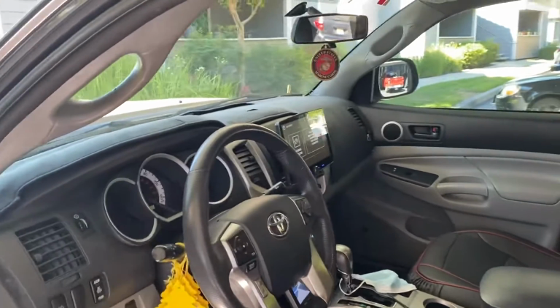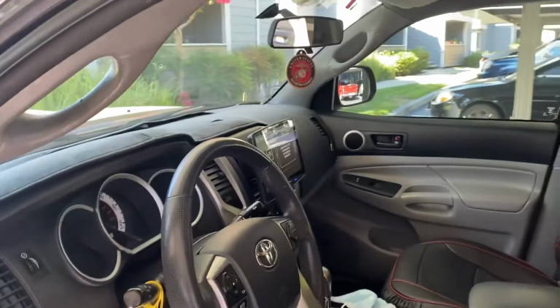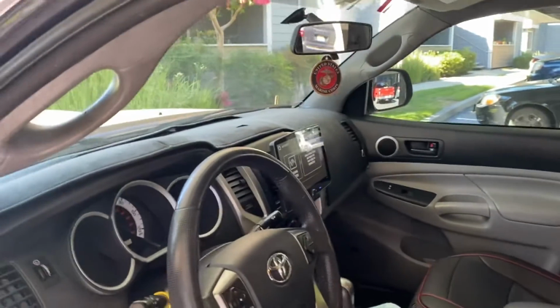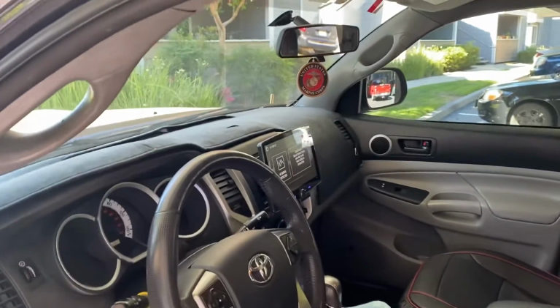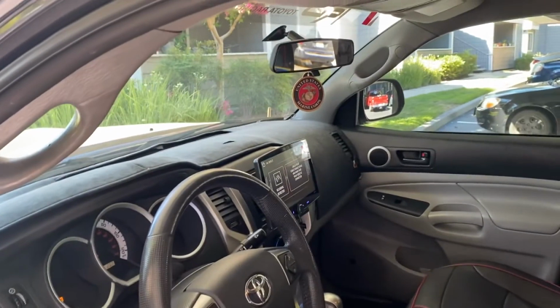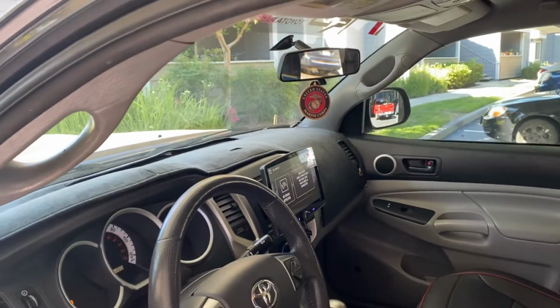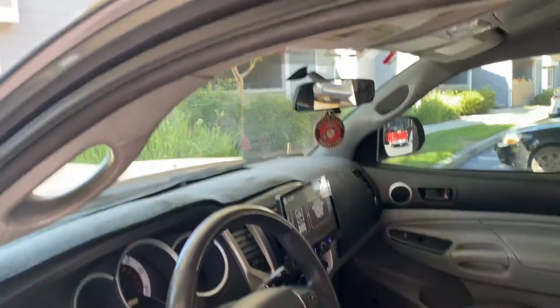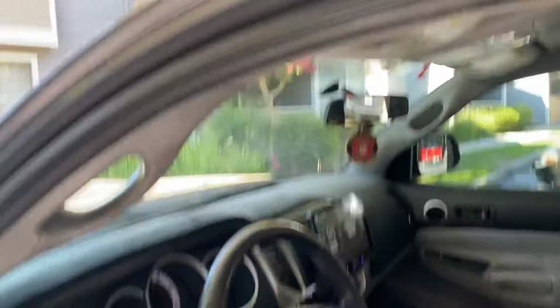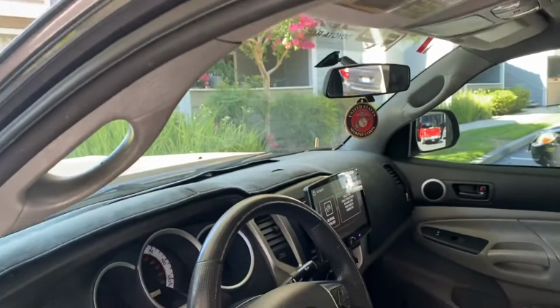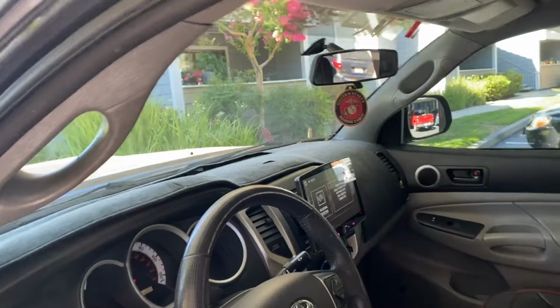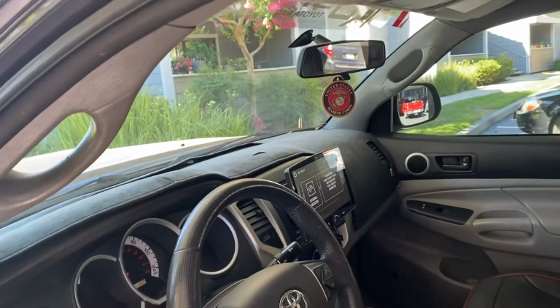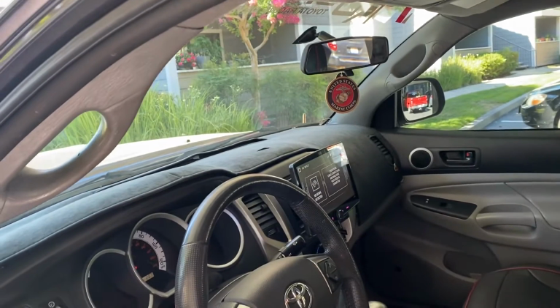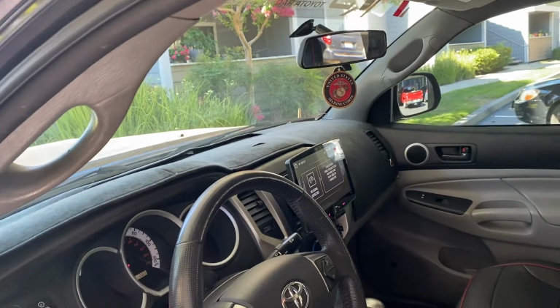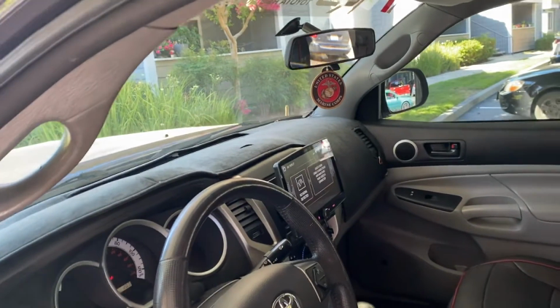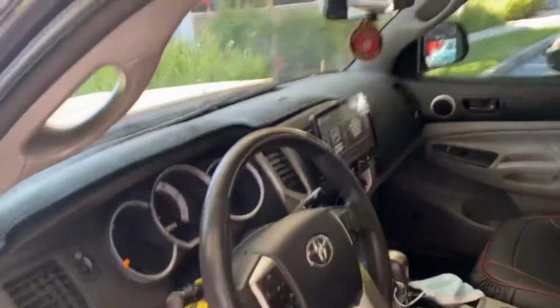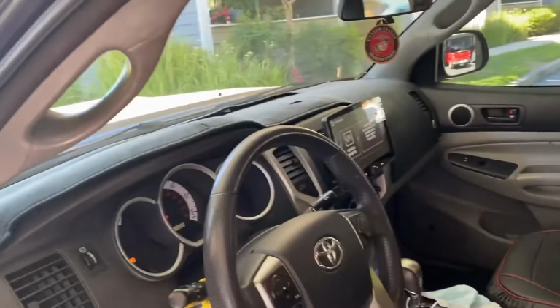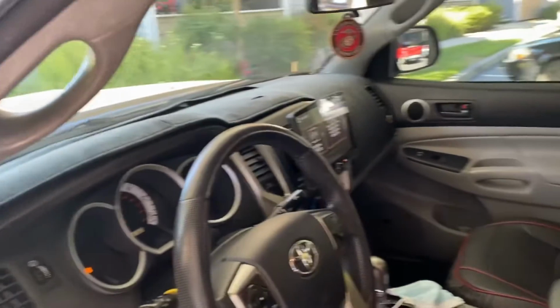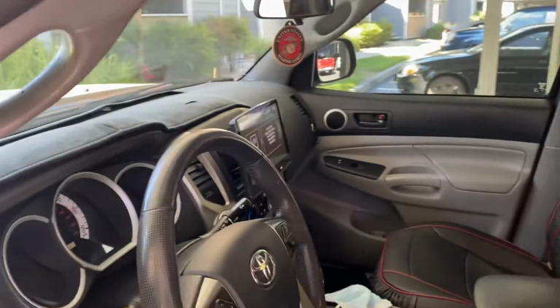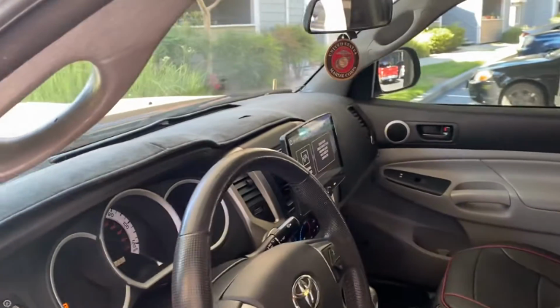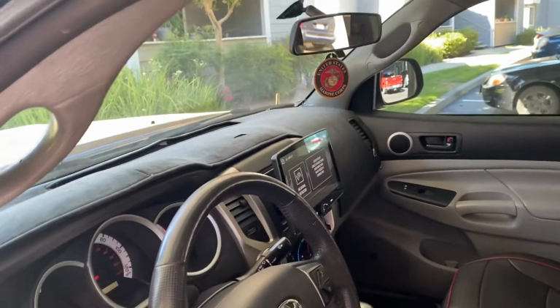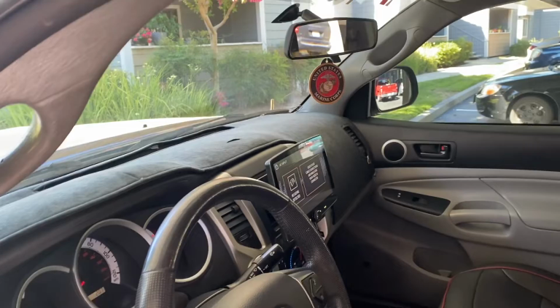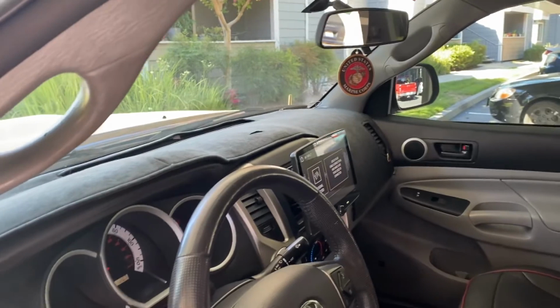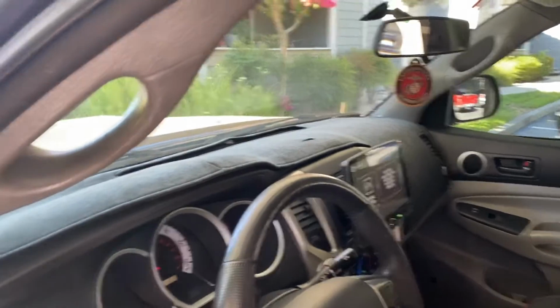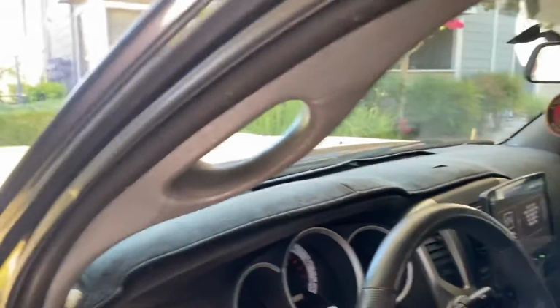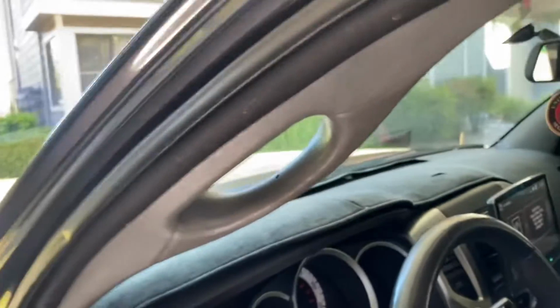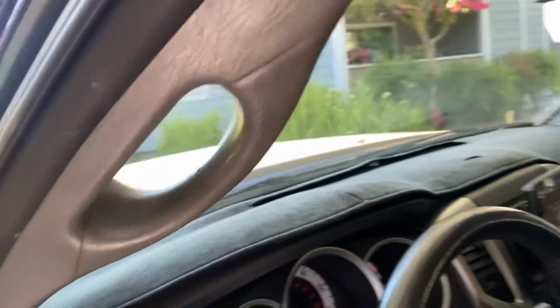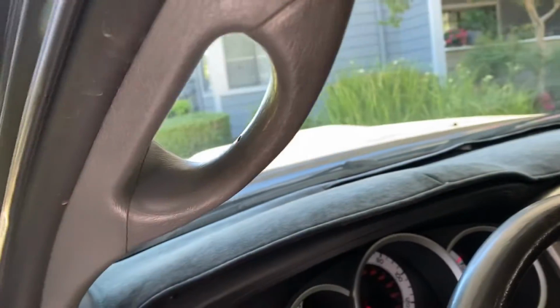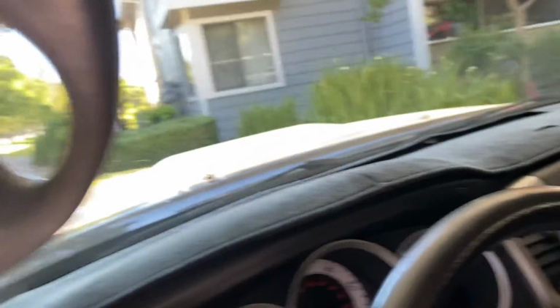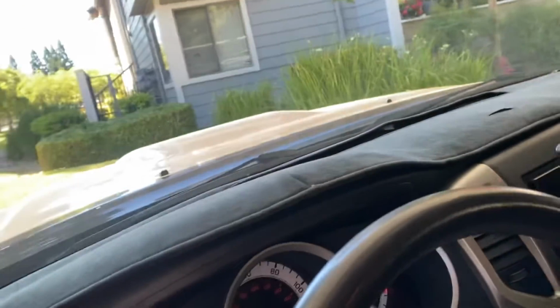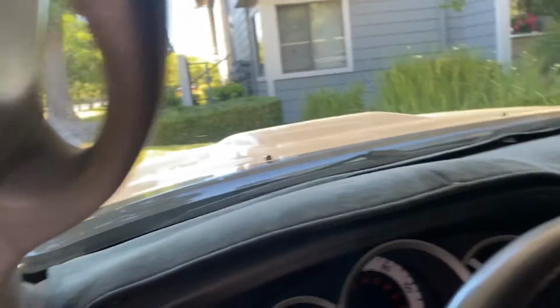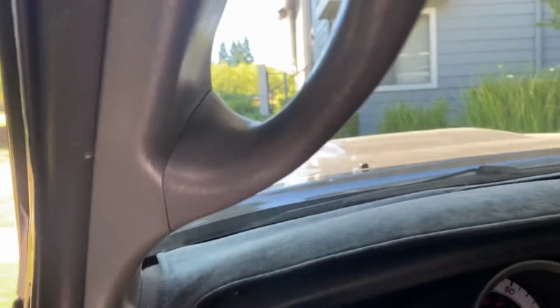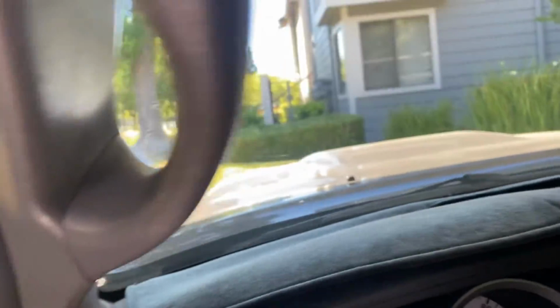That stereo is pretty cool. When I move, I'm going to a different stereo shop. I'm going to have them install that screen to my left side, right here.